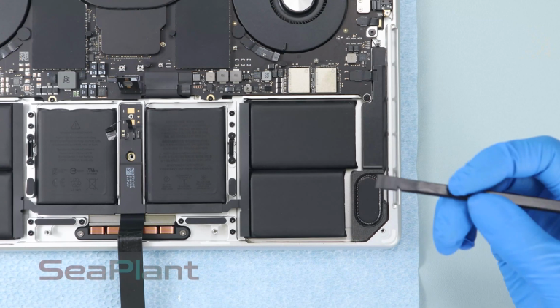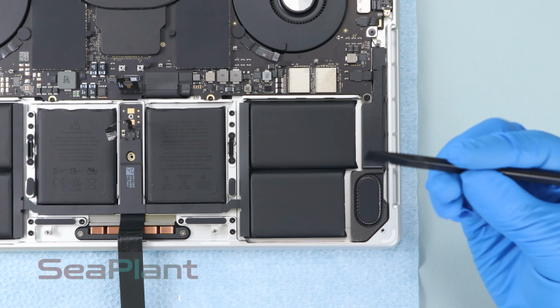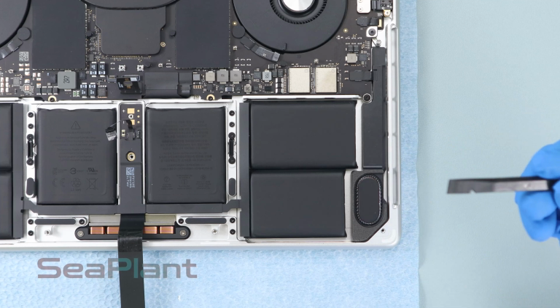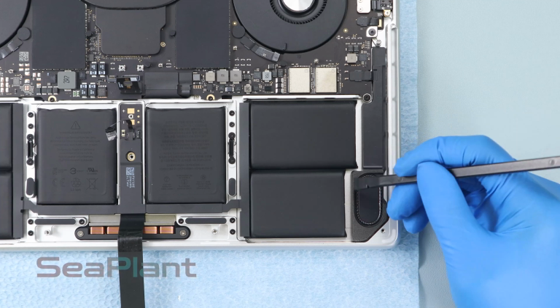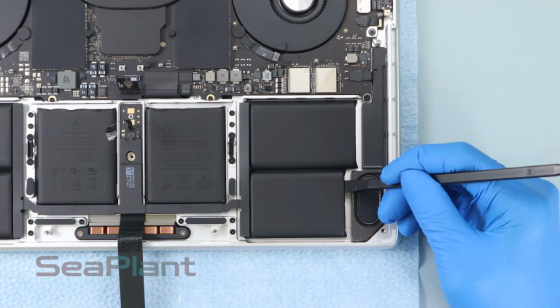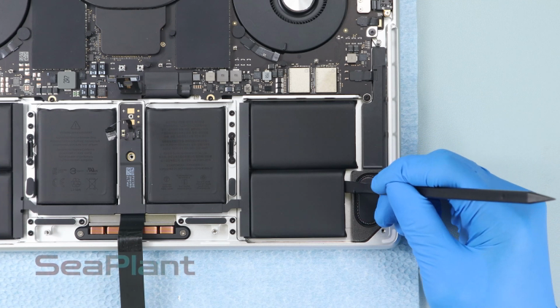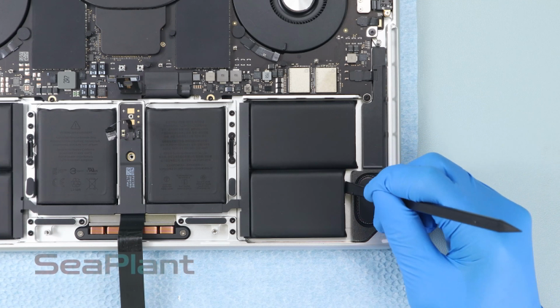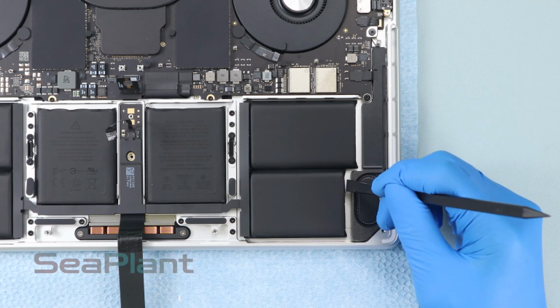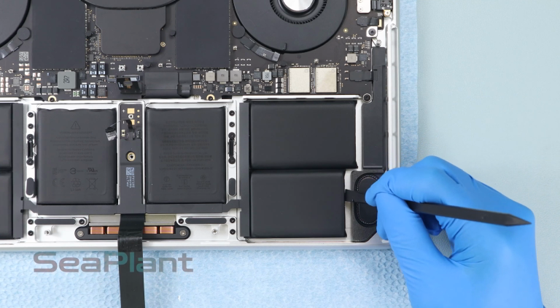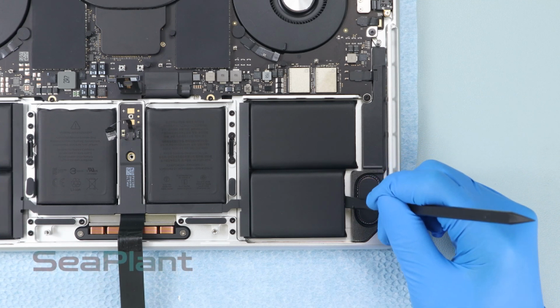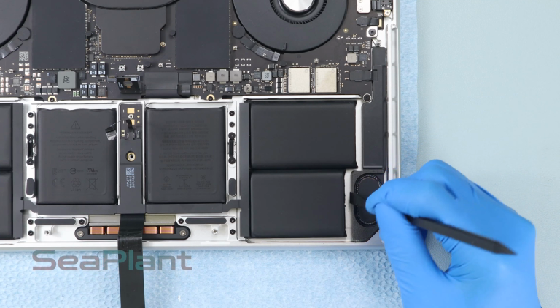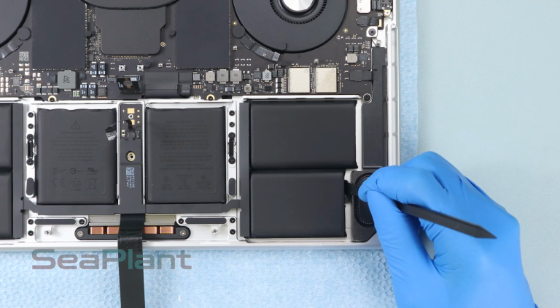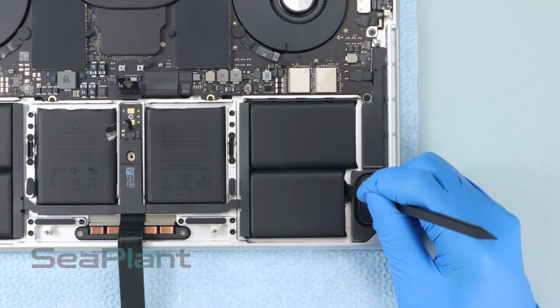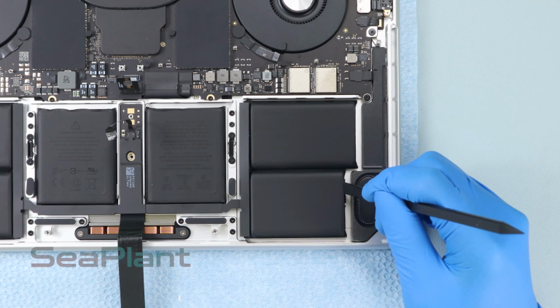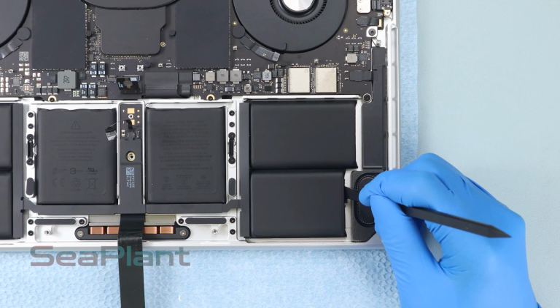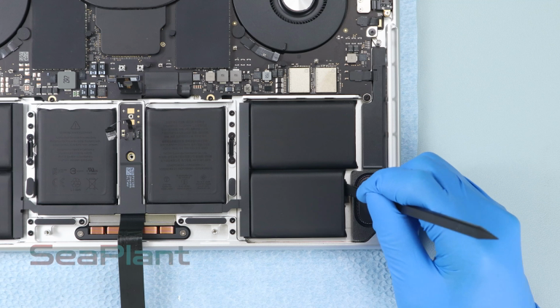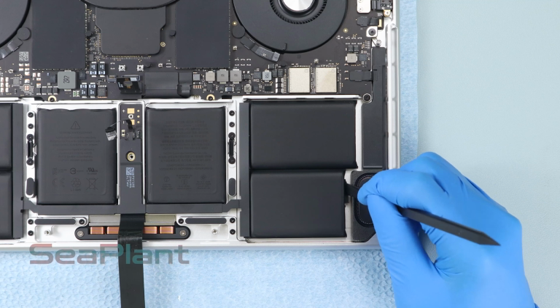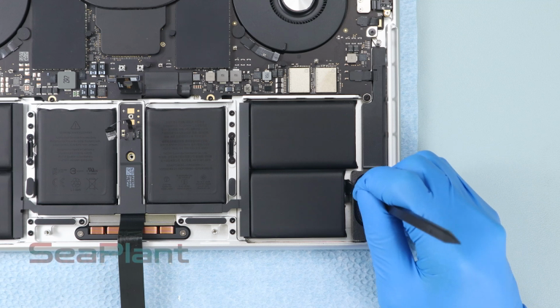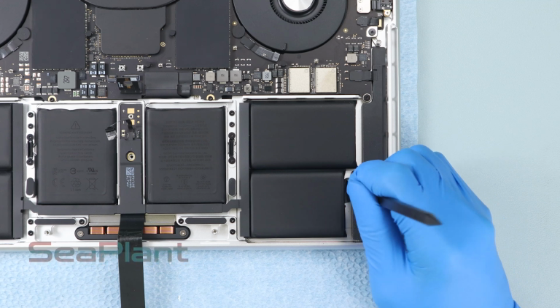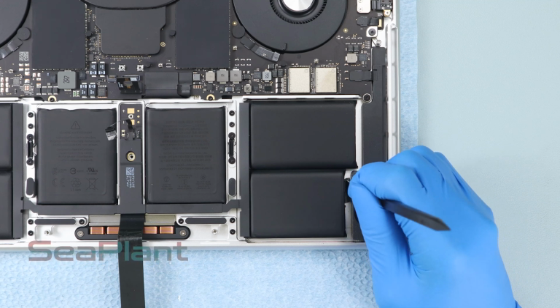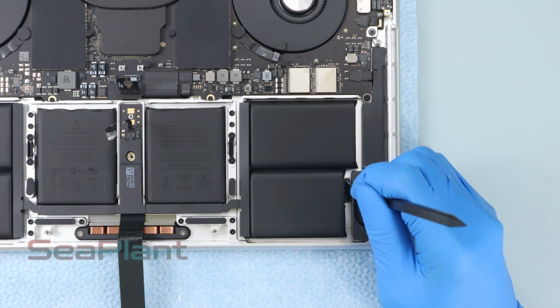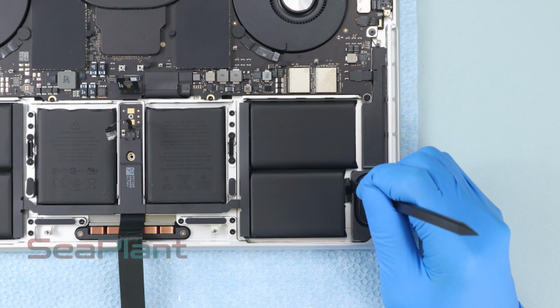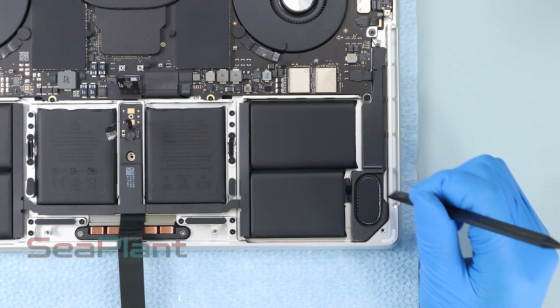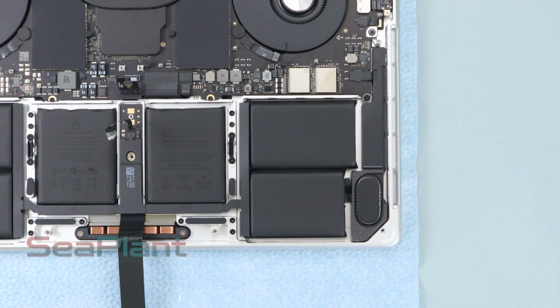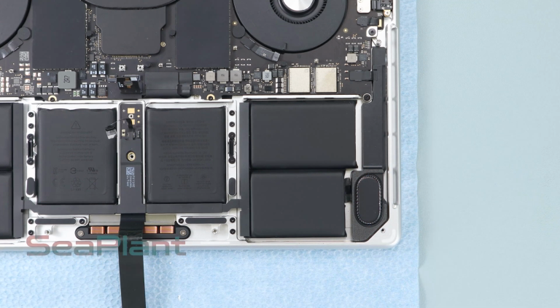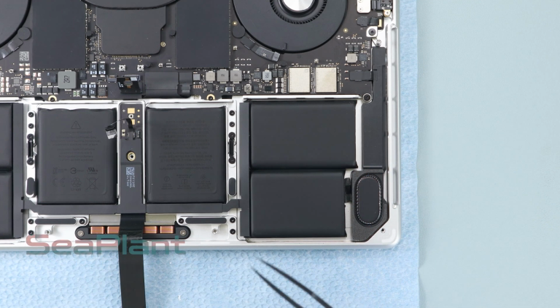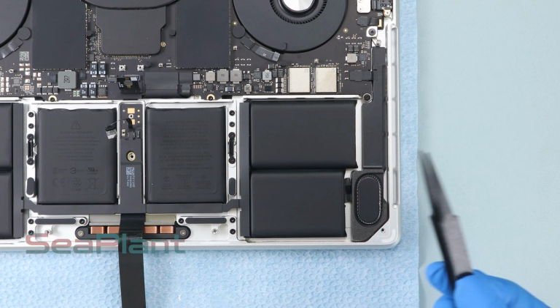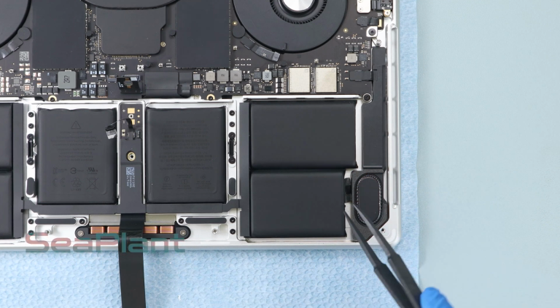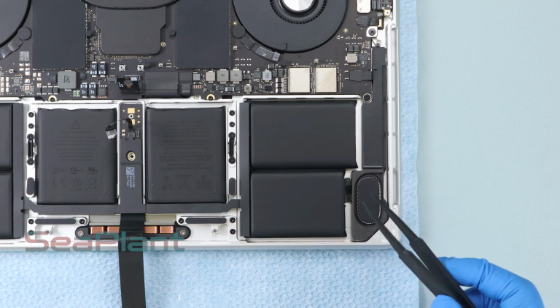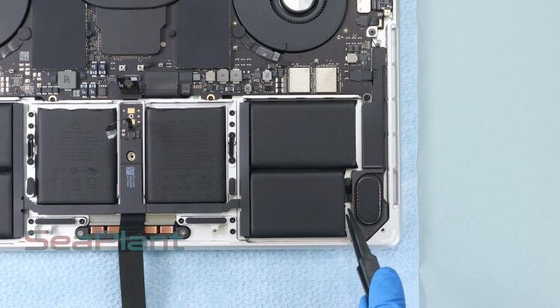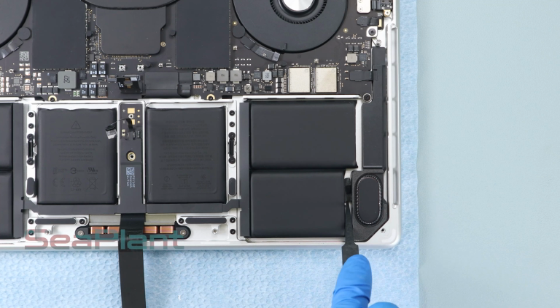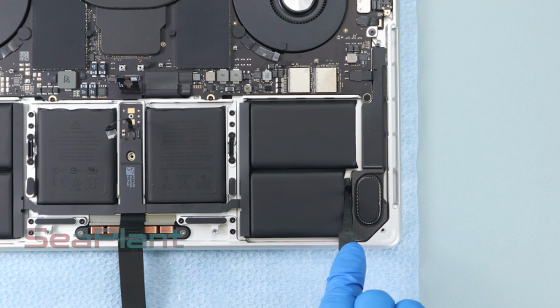Locate the adhesive pull tab on the side of the battery cells and use the spudger to separate the pull tab. Tighten the pull tab with tweezers and slowly pull out the adhesive strip.